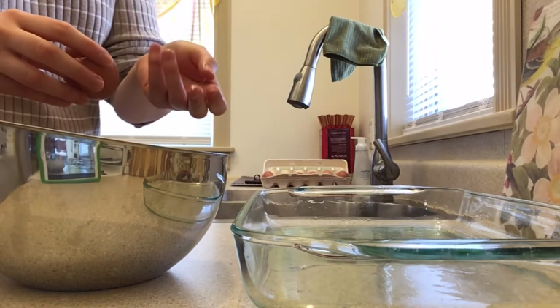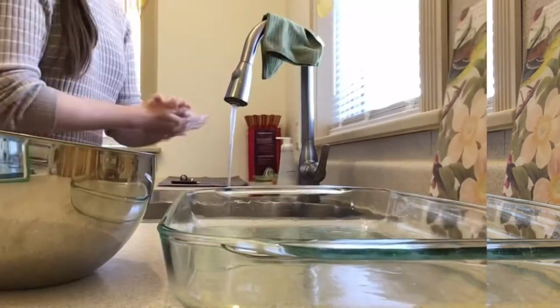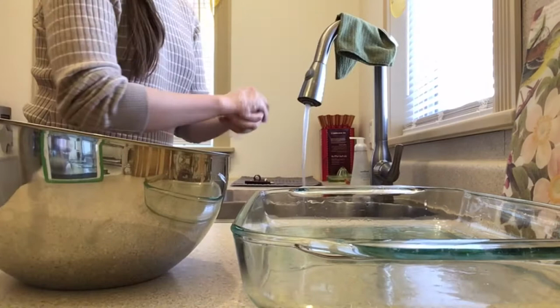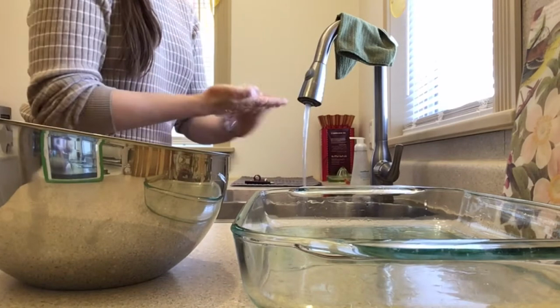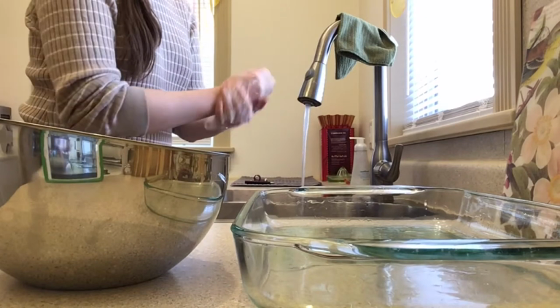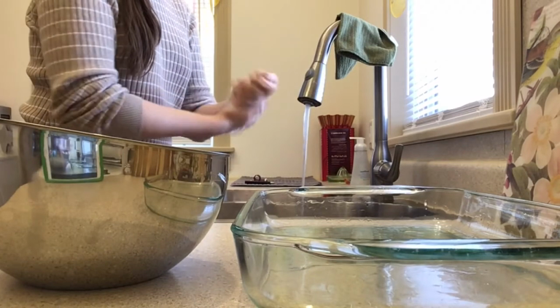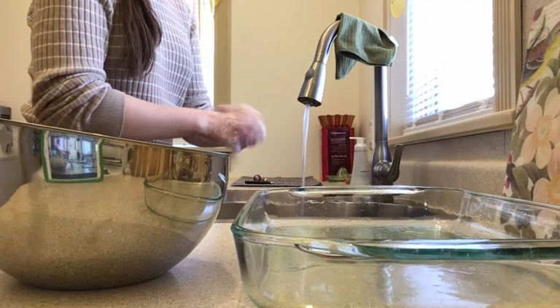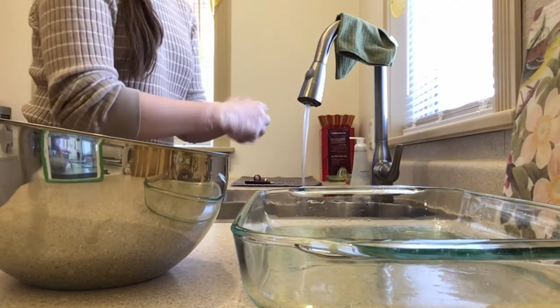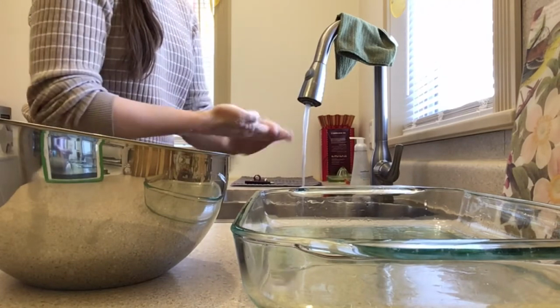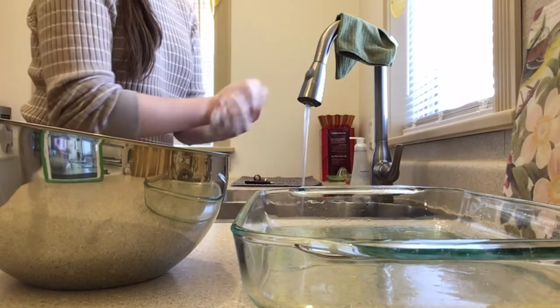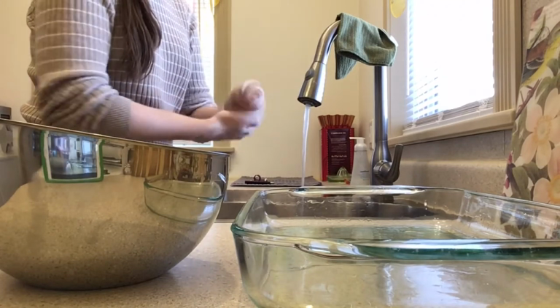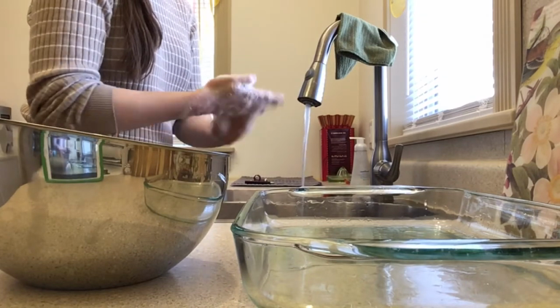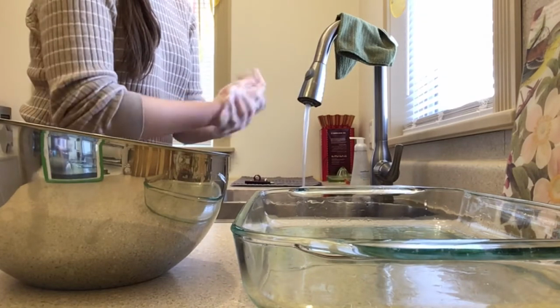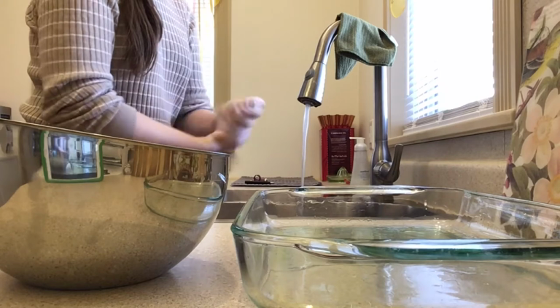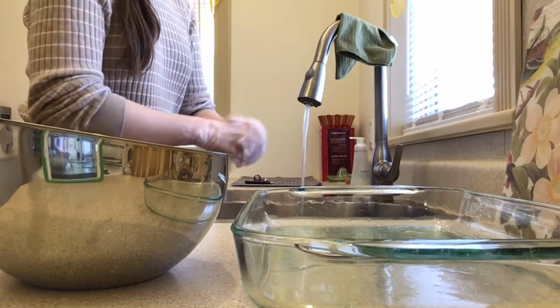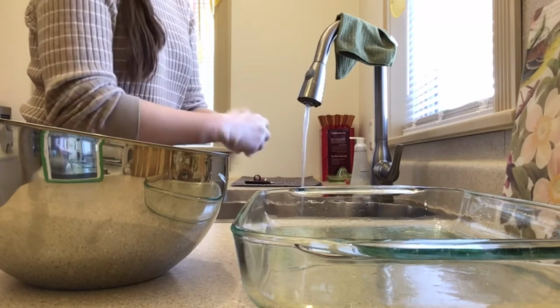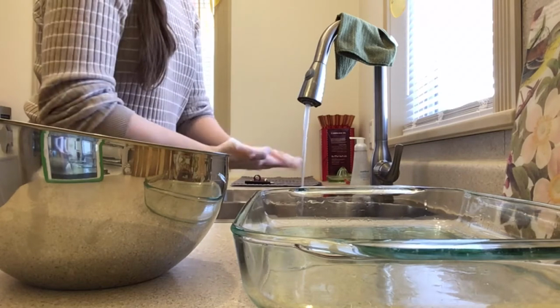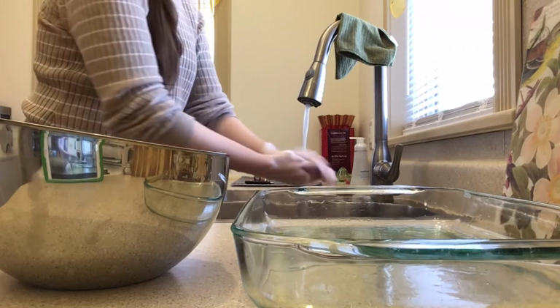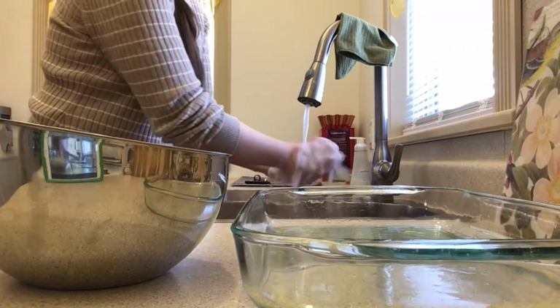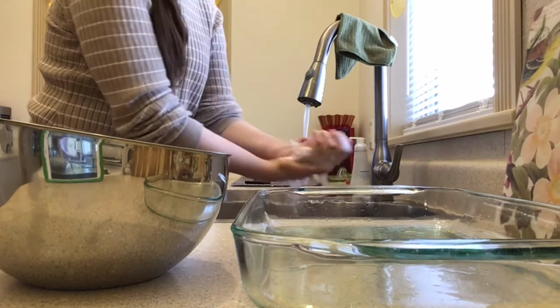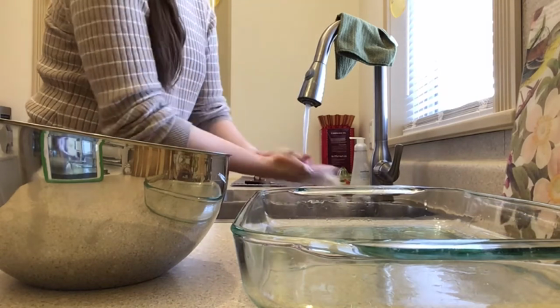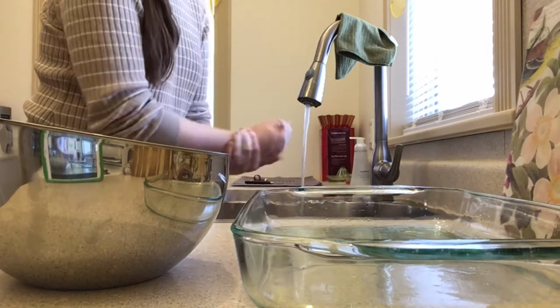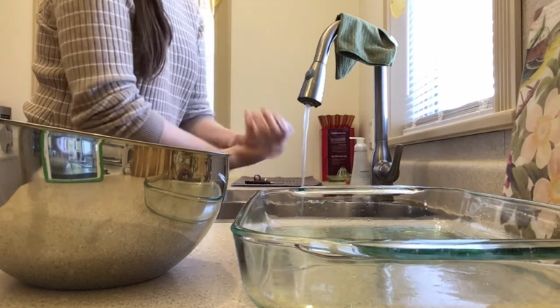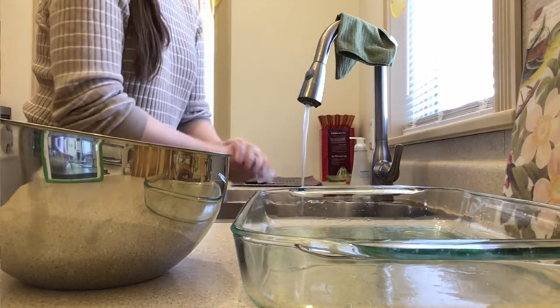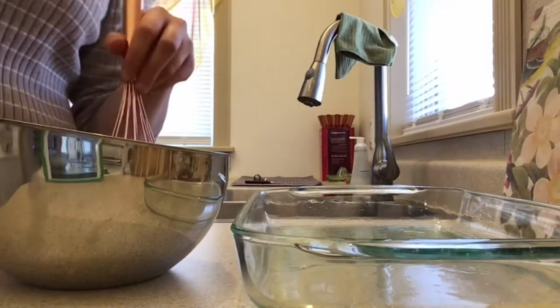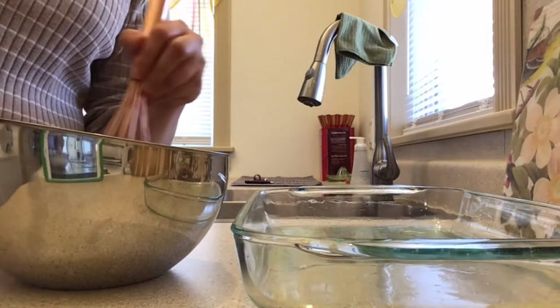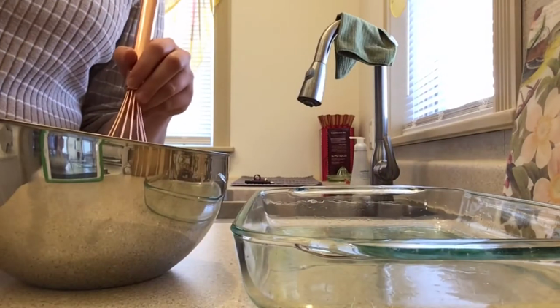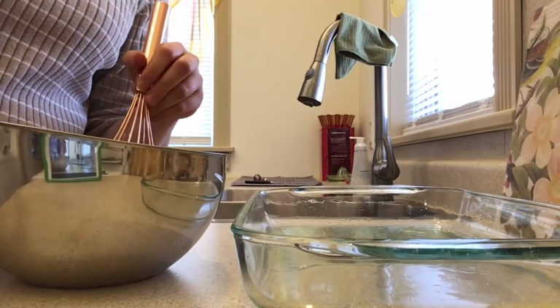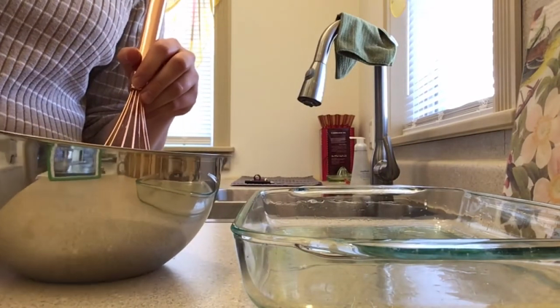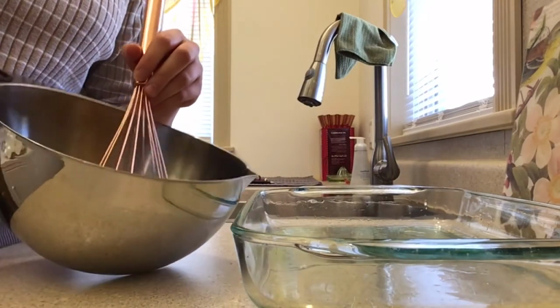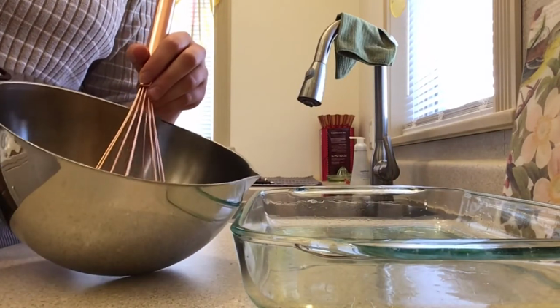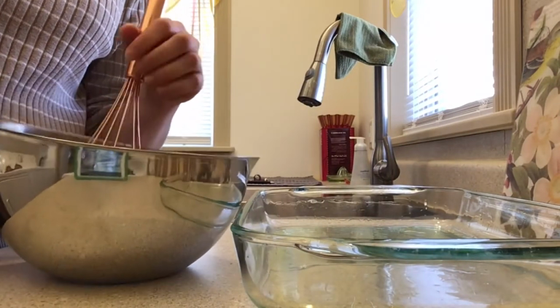You should wash your hands after touching raw eggs because of the risk of salmonella. Alright, now we need to whisk our eggs until they're fully beaten.